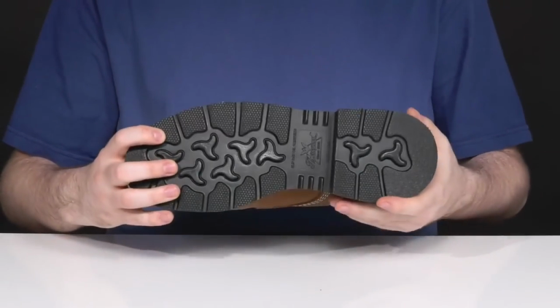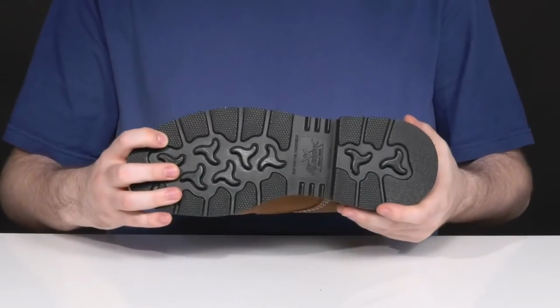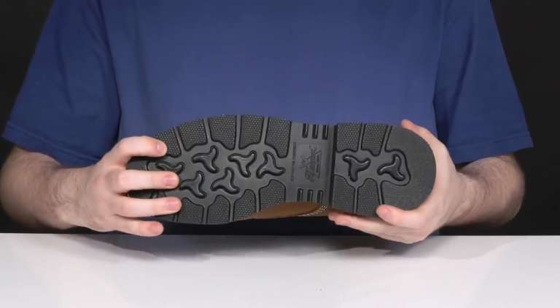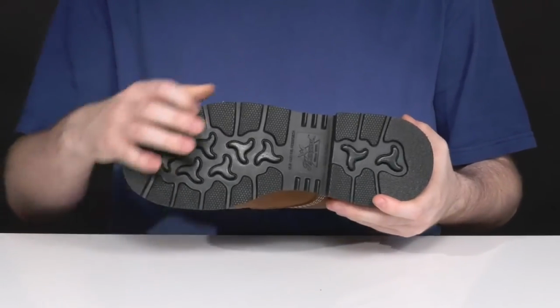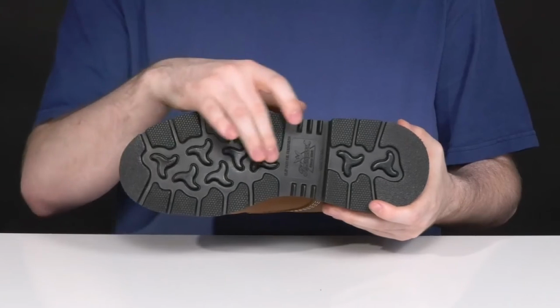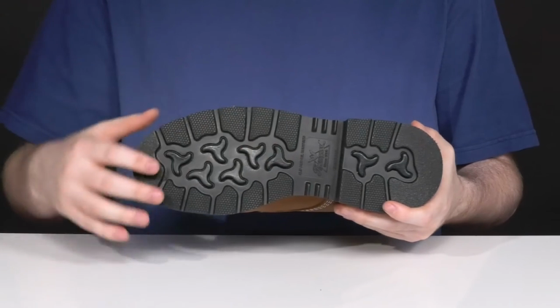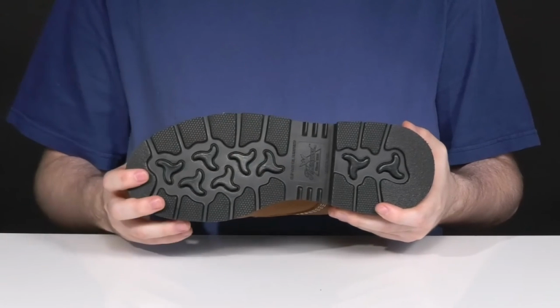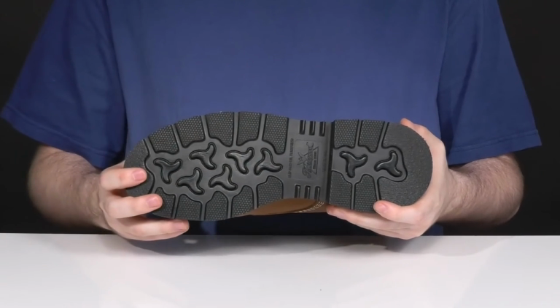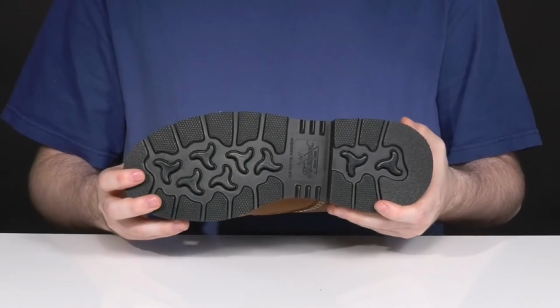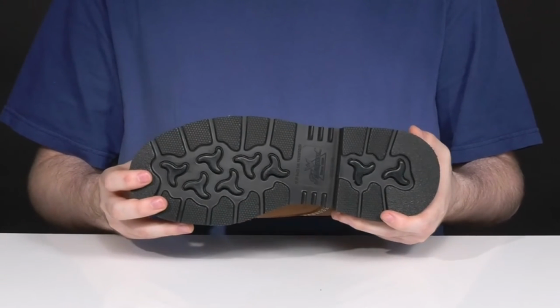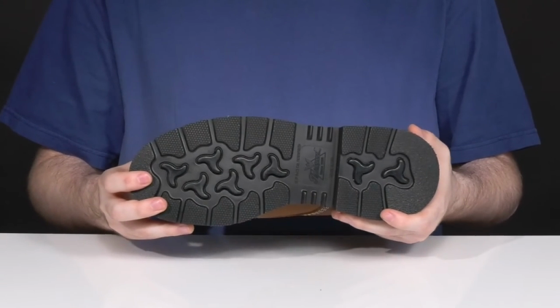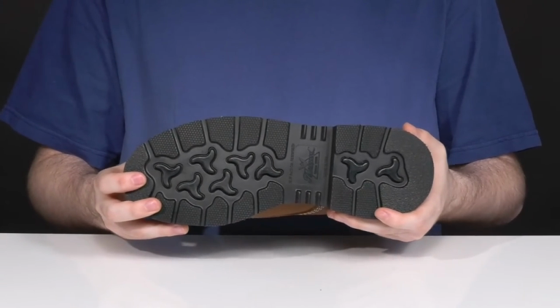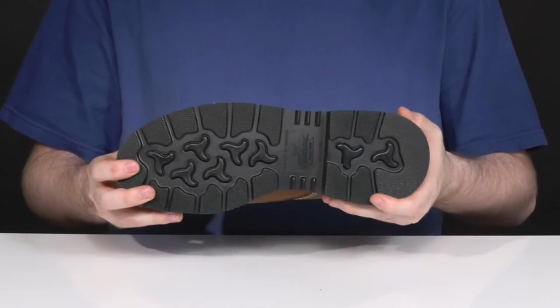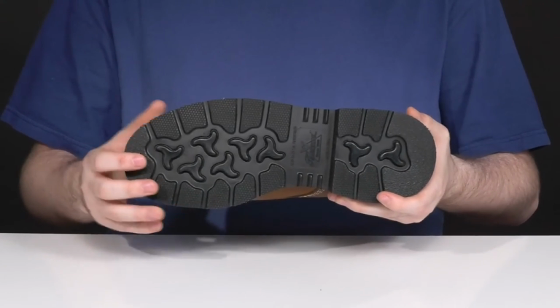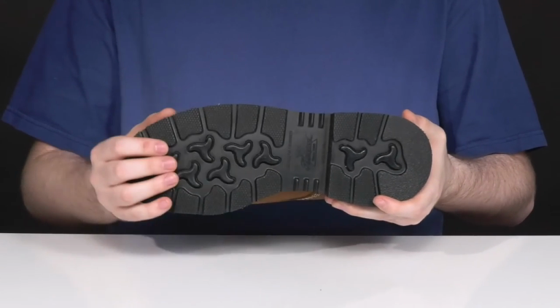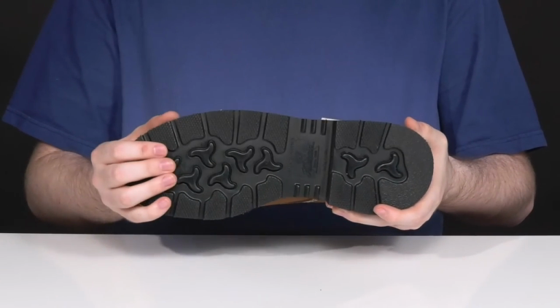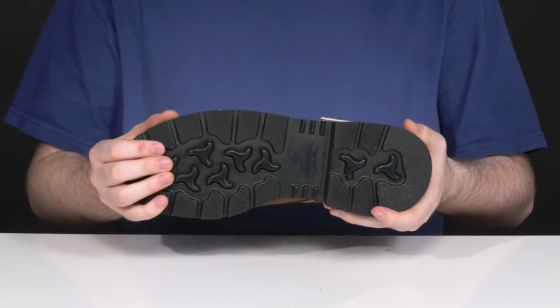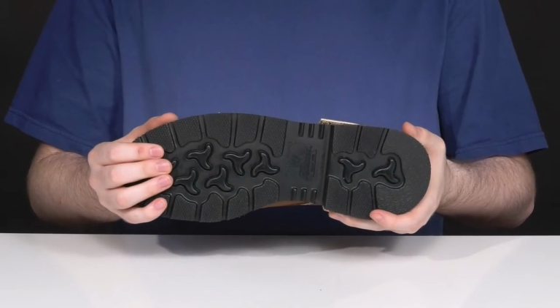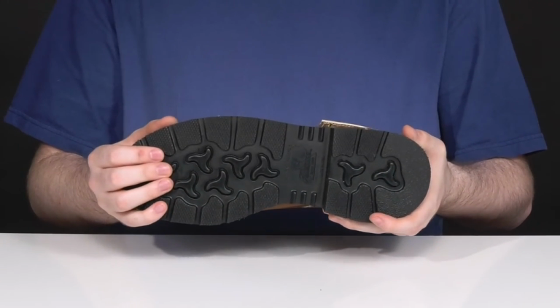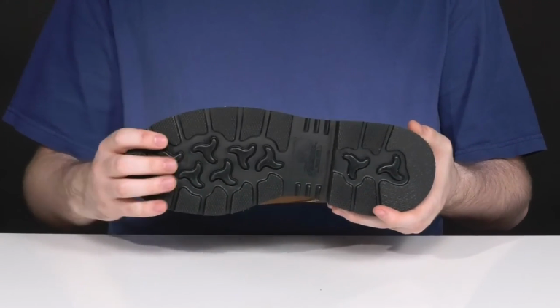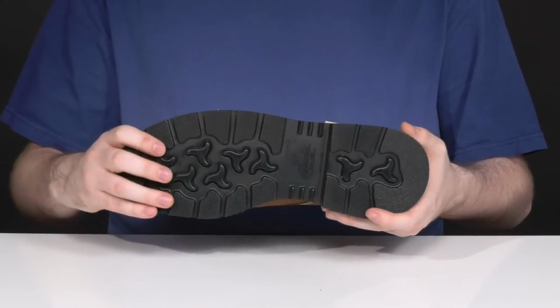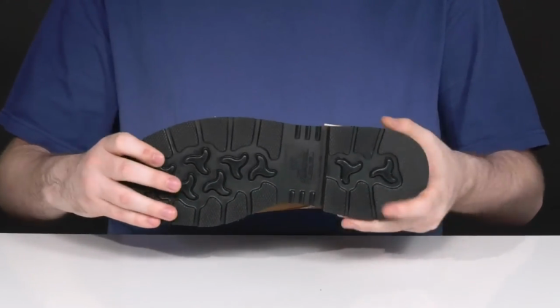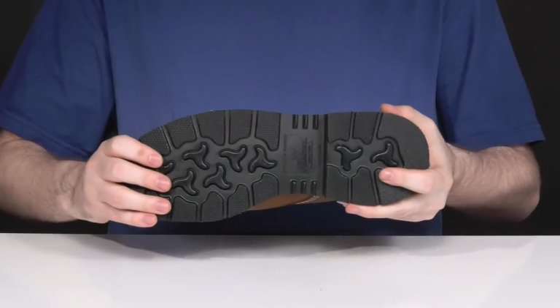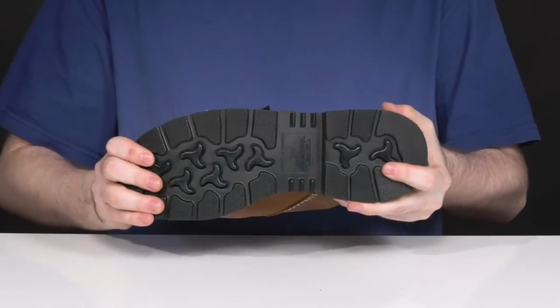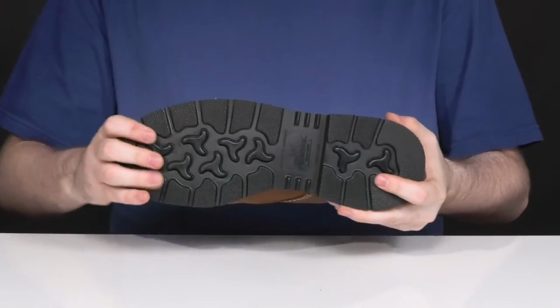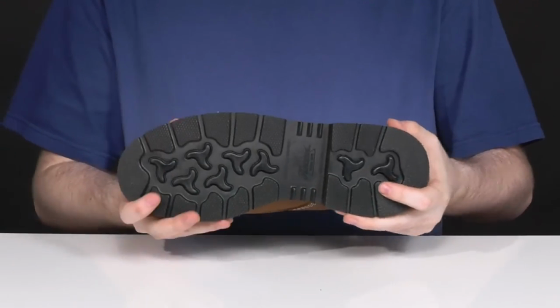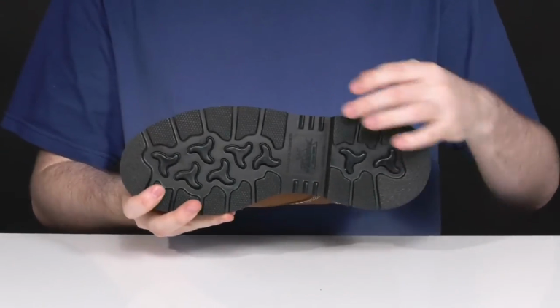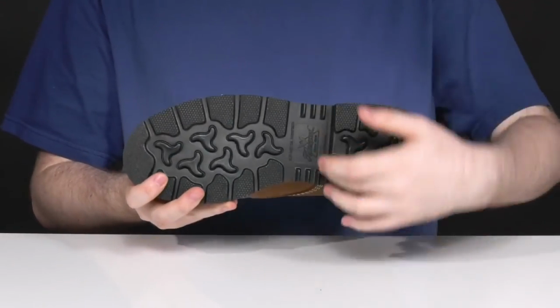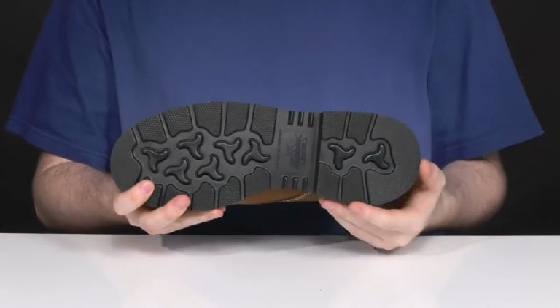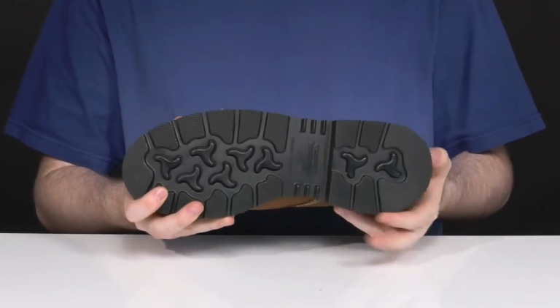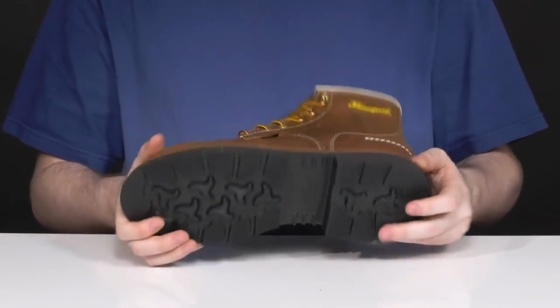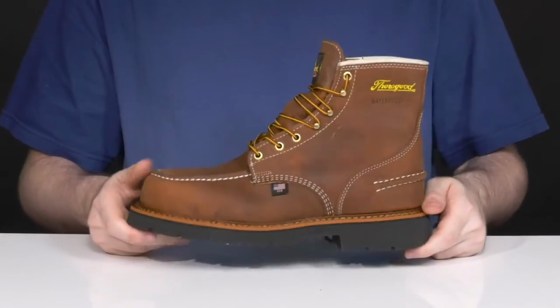The outsole is a super thick and sturdy rubber that's oil and slip resistant, ready to keep you extremely stable and secure, with a bit of flex and a lighter locking heel in the back.